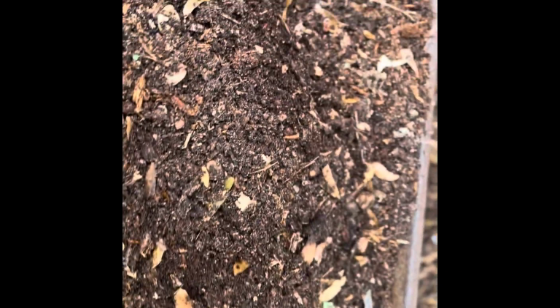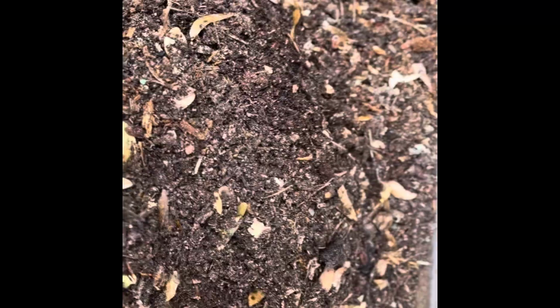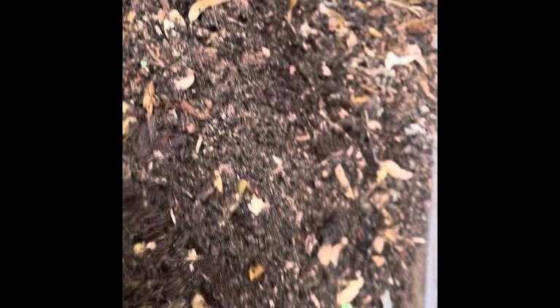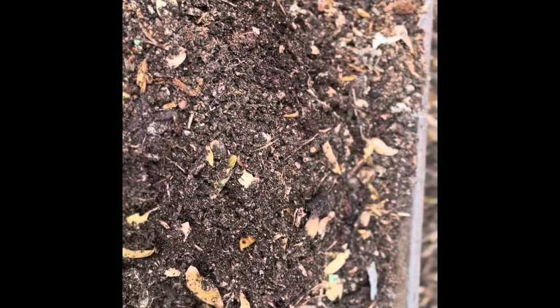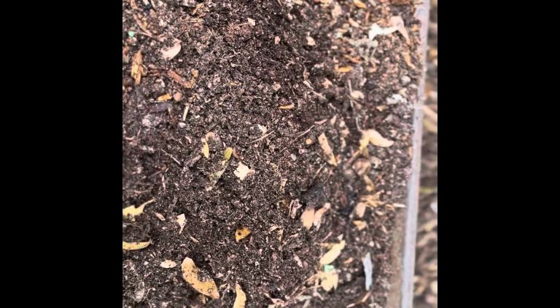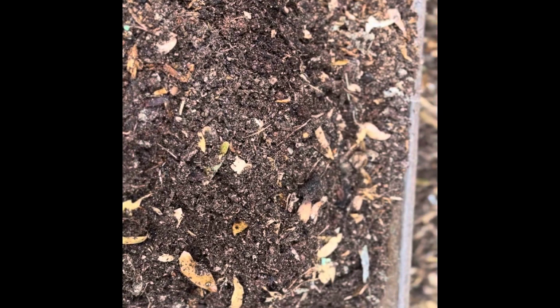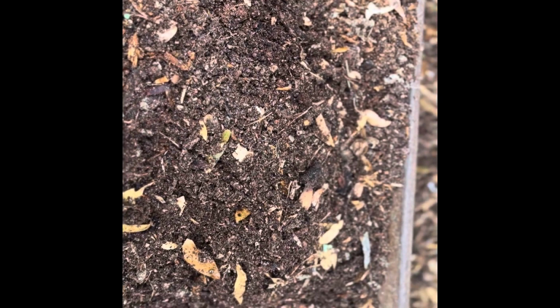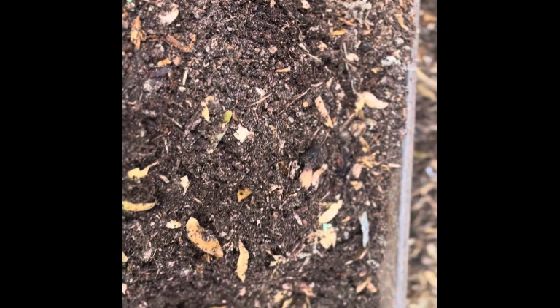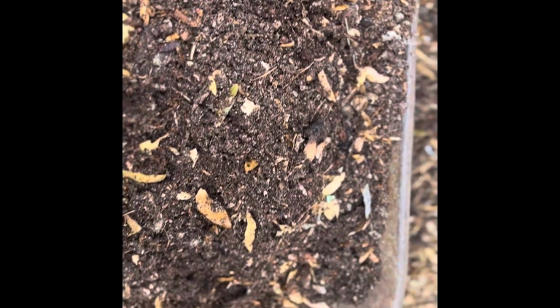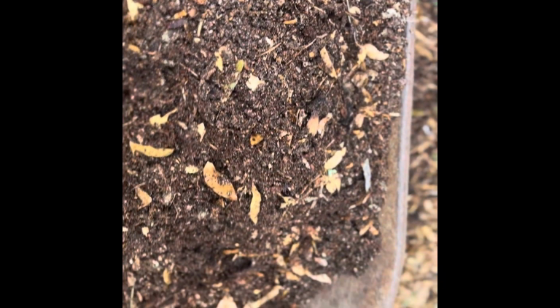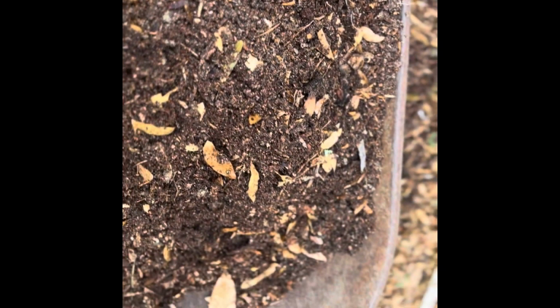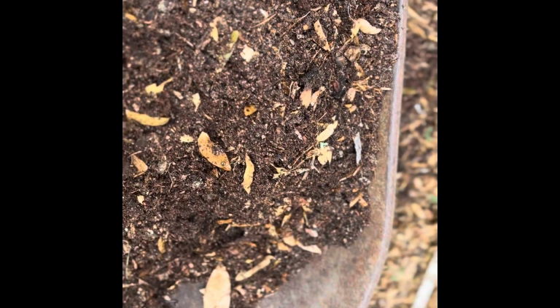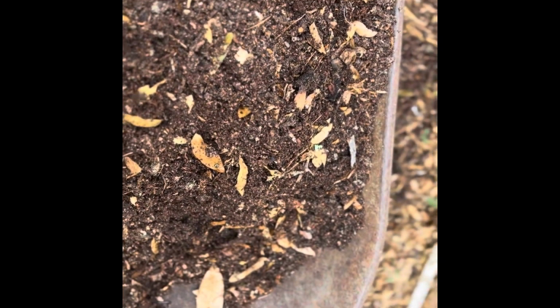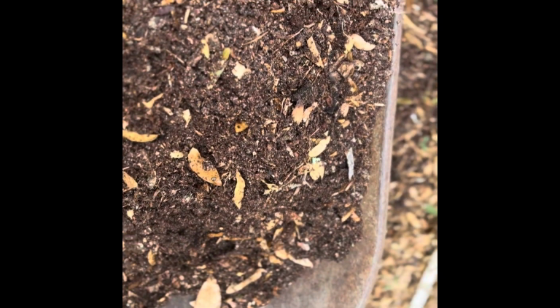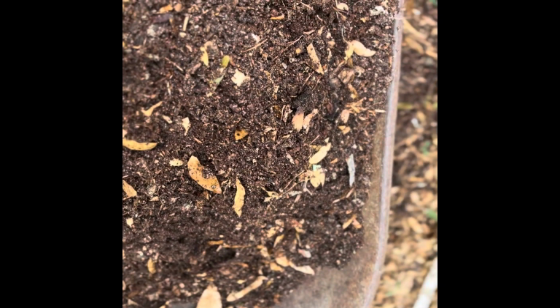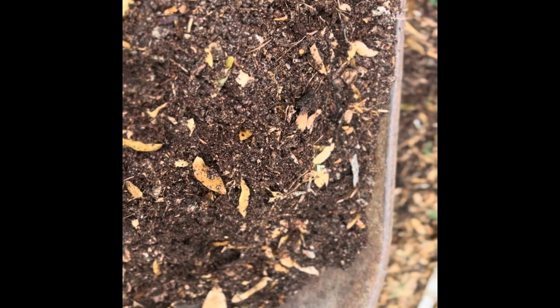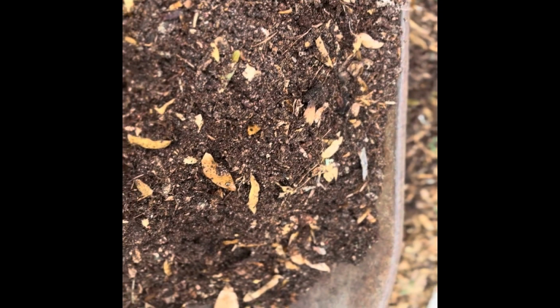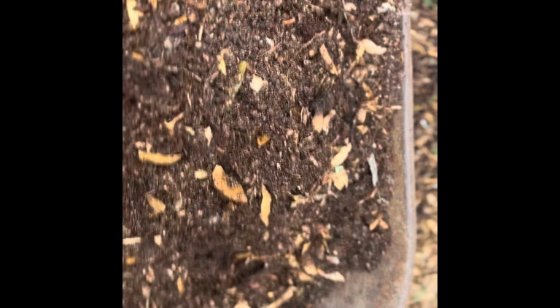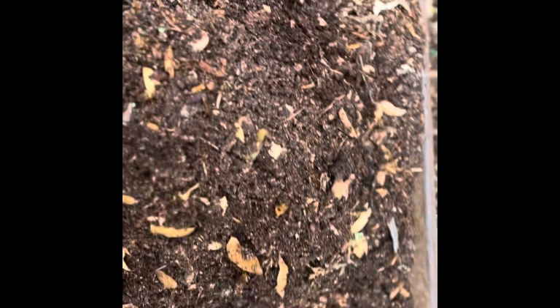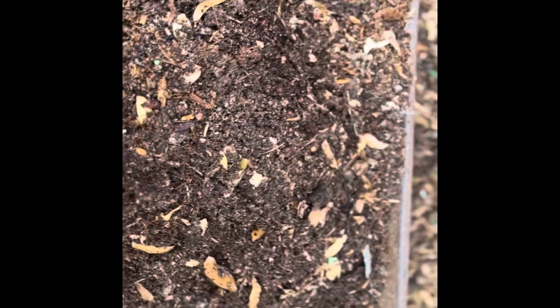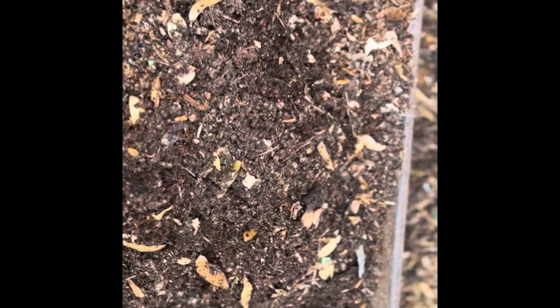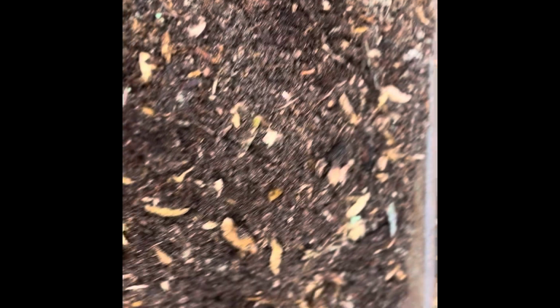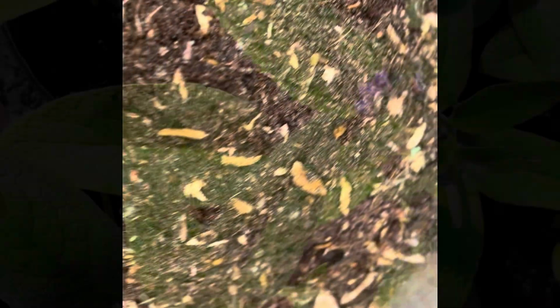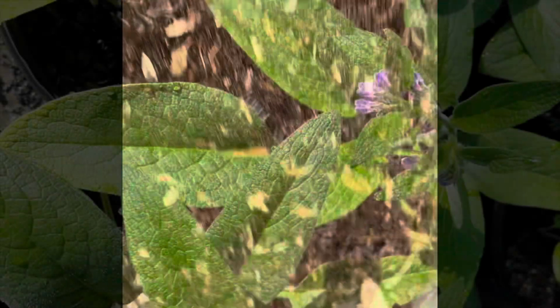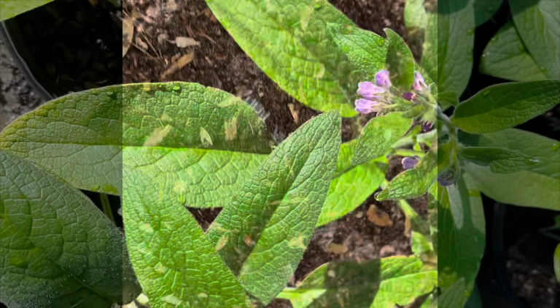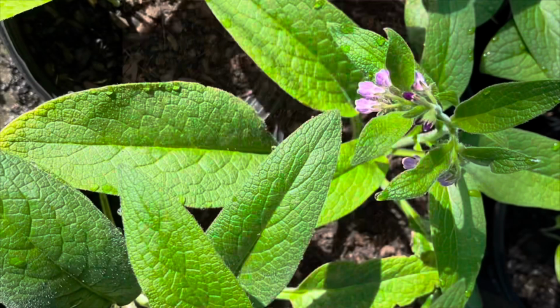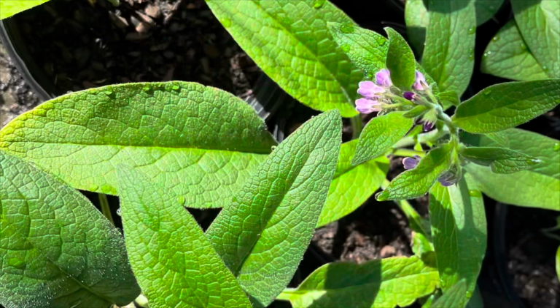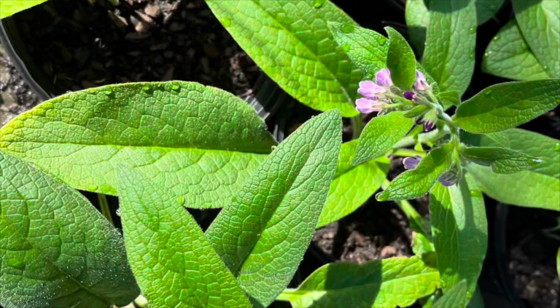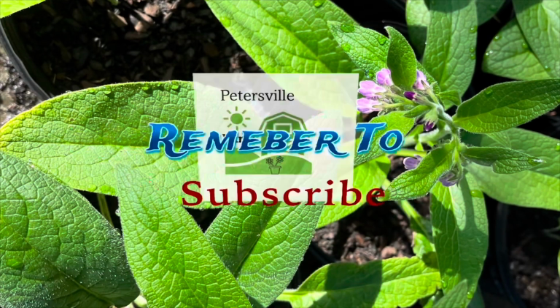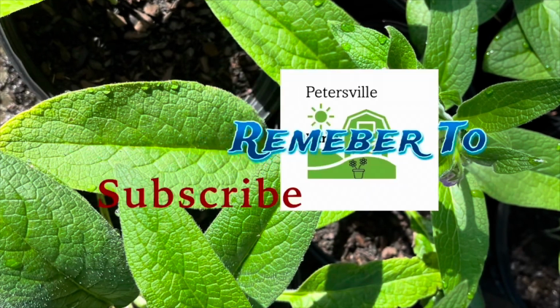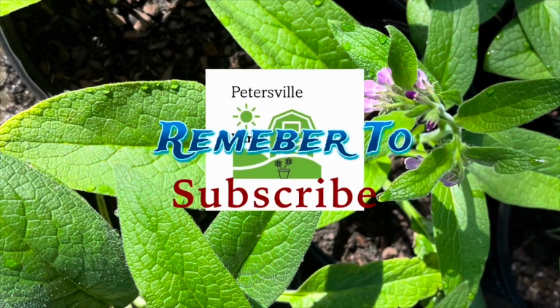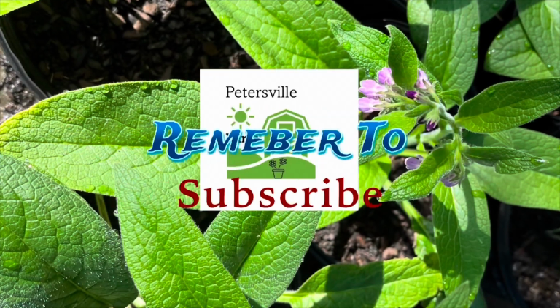Thank you for watching, and remember to subscribe to the Petersville Farm channel. Please like and comment — it's greatly appreciated. Until then, happy gardening.